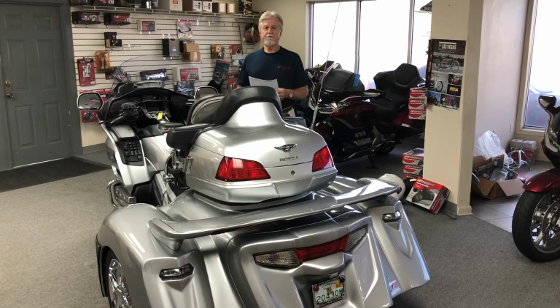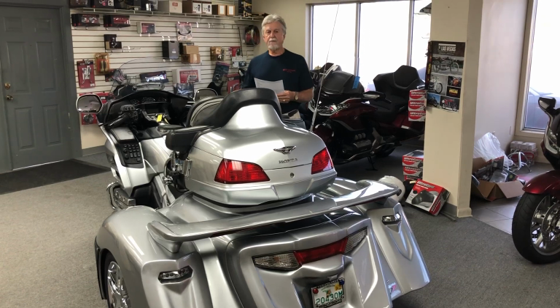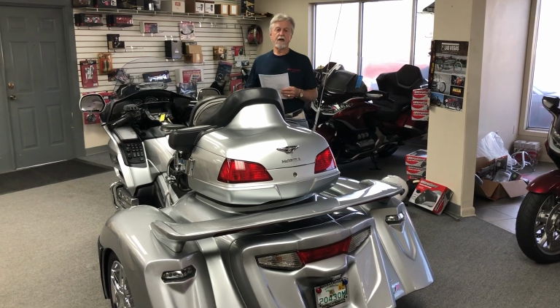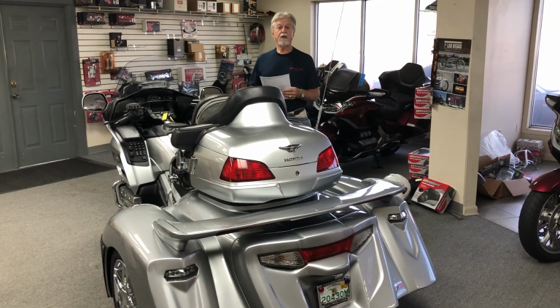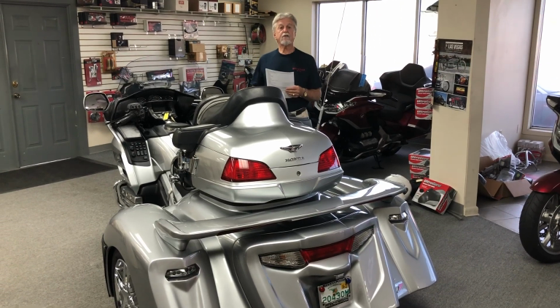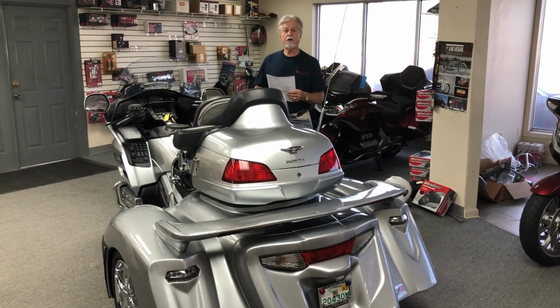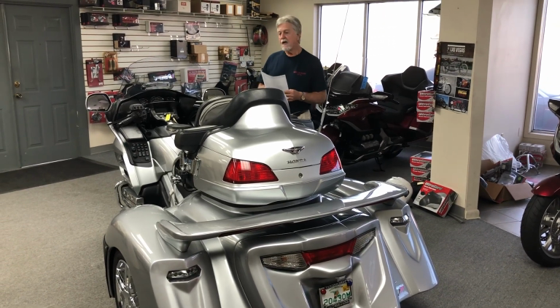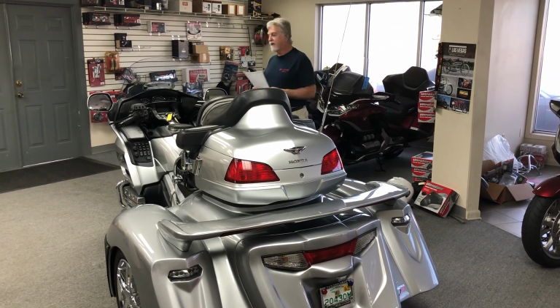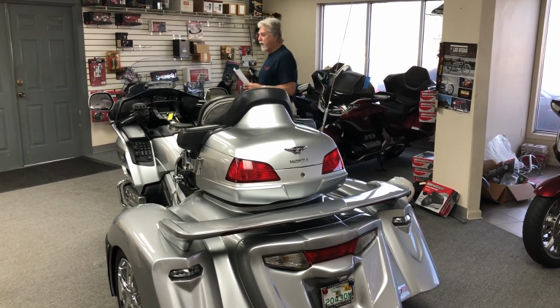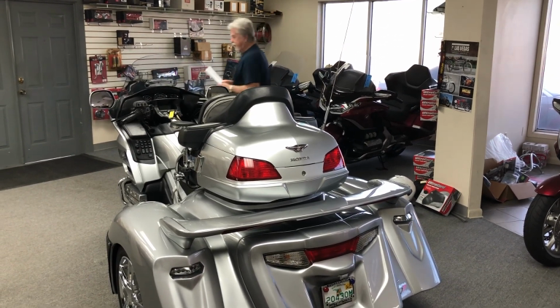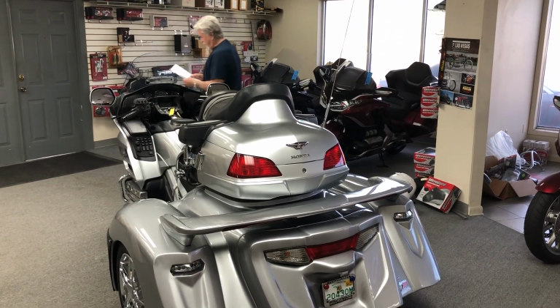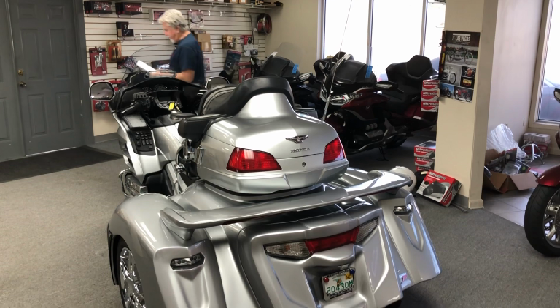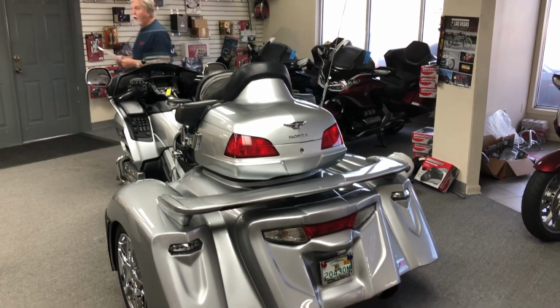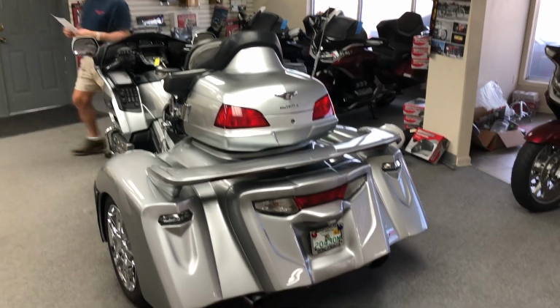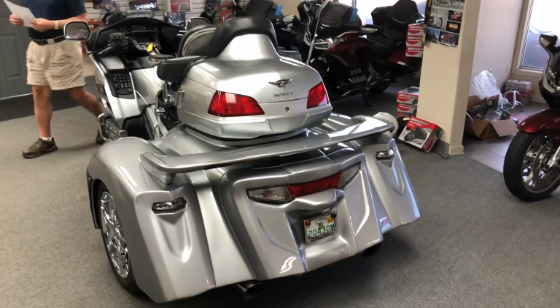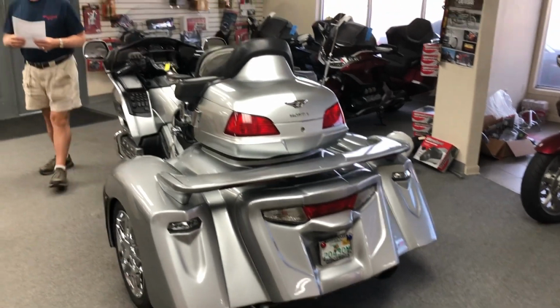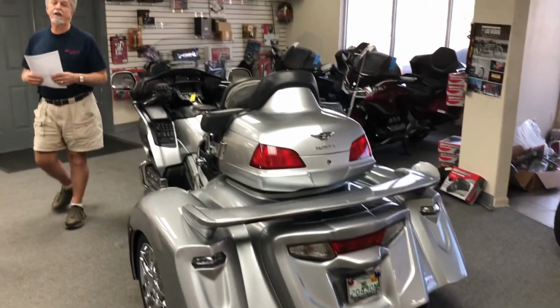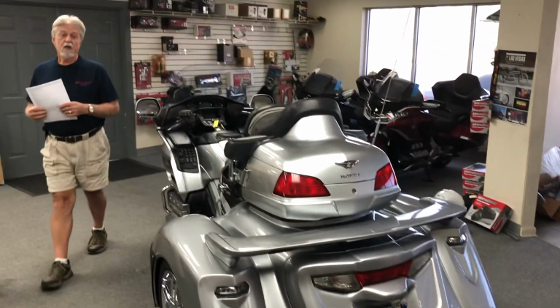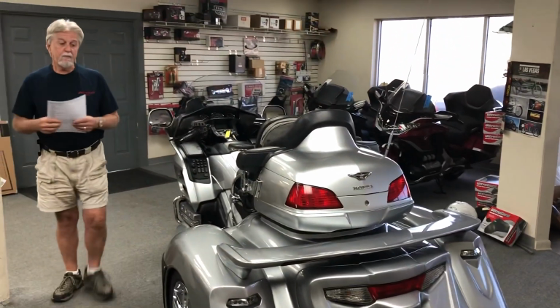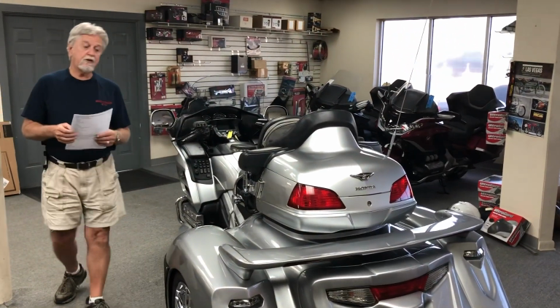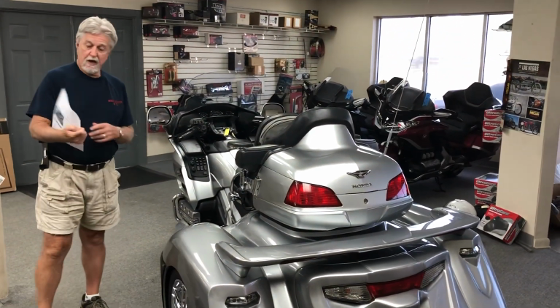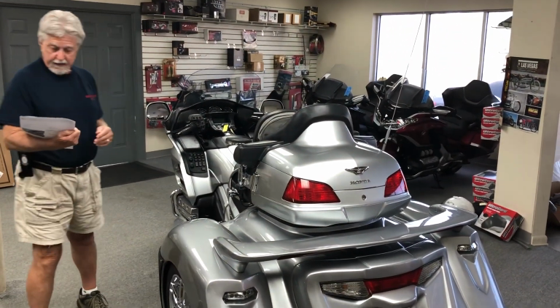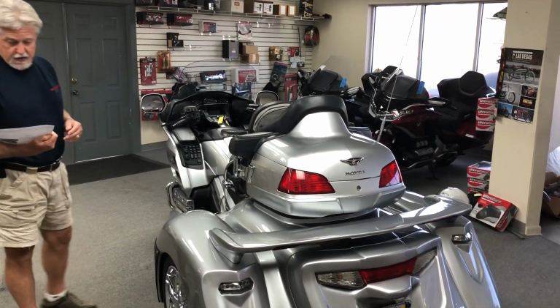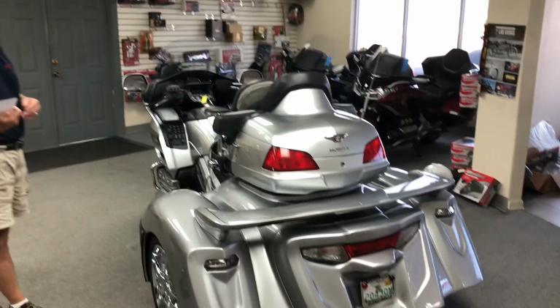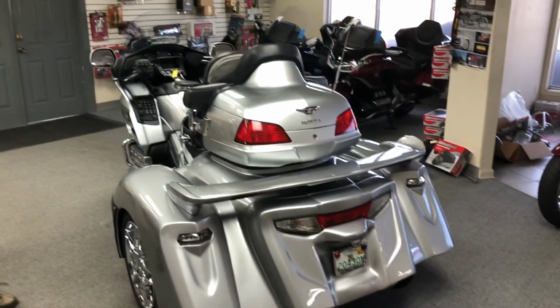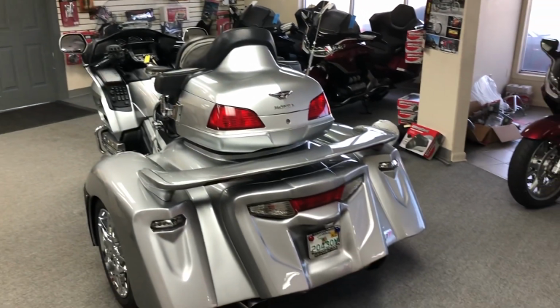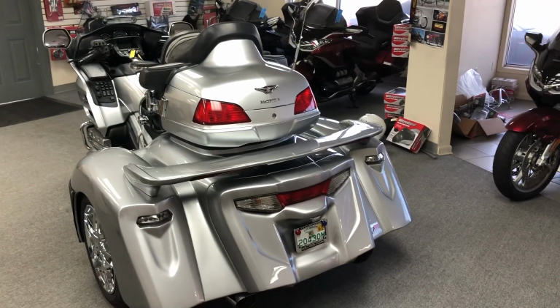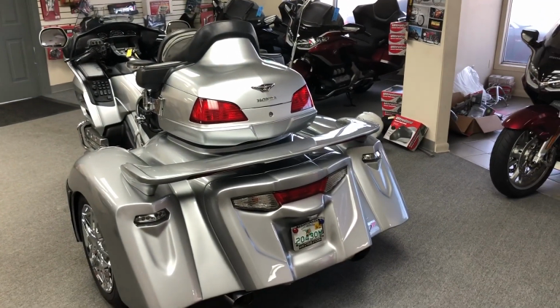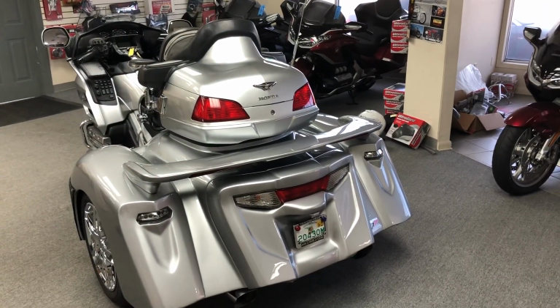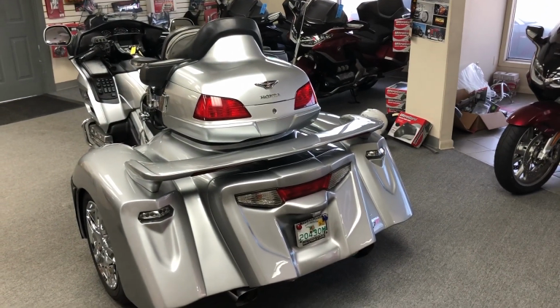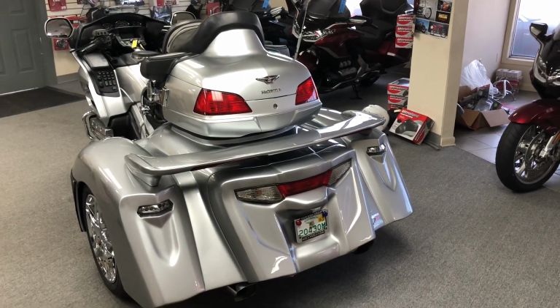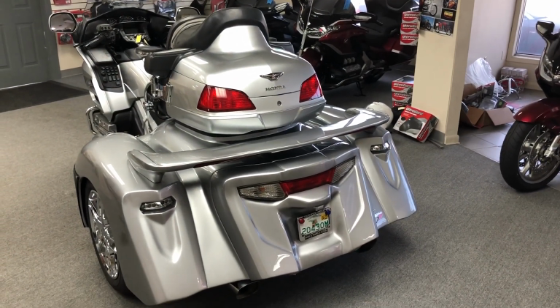Hi folks, I'm Dan with Island Bikes and Trikes of Florida. I'd like to show you this 2015 Goldwing that we just got done triking with a brand new Hannigan Generation 2 conversion from Hannigan Motorworks.